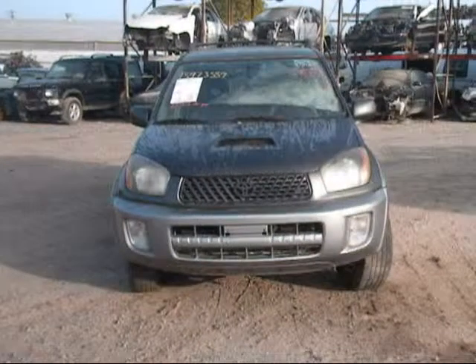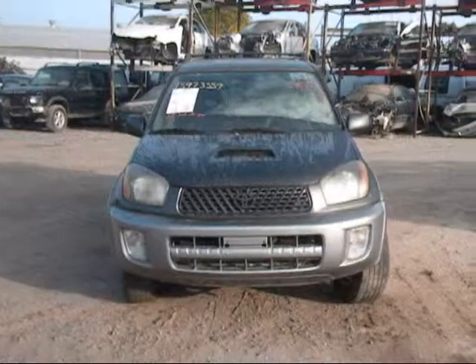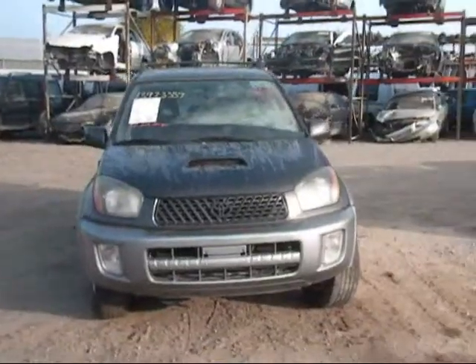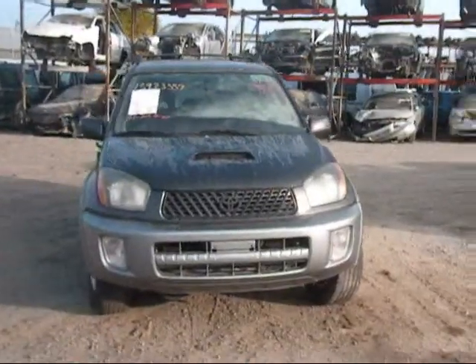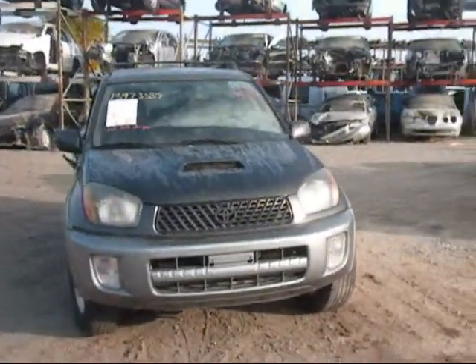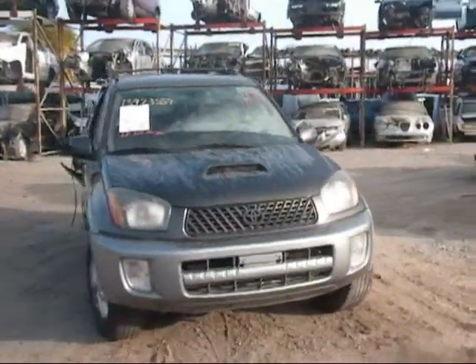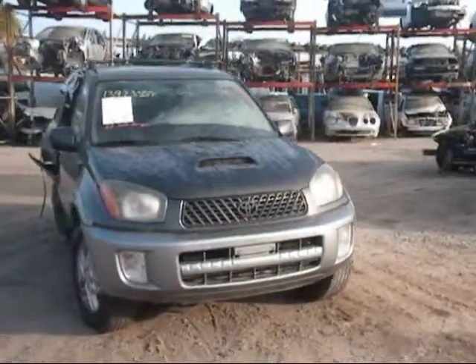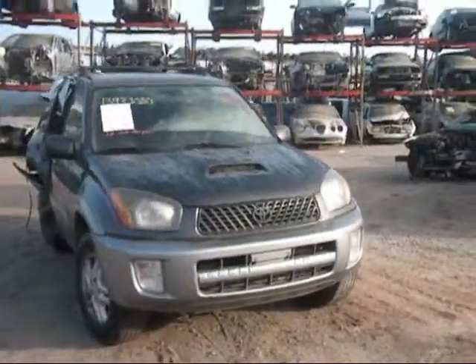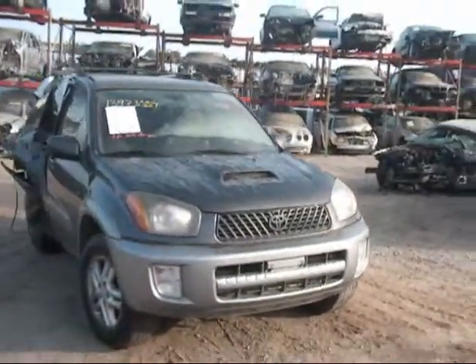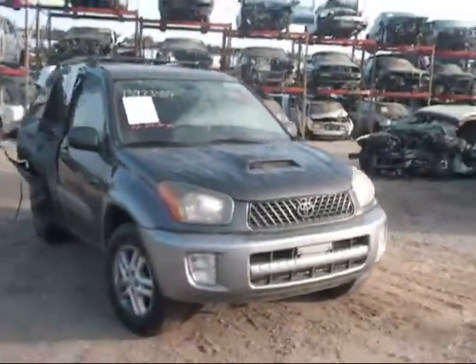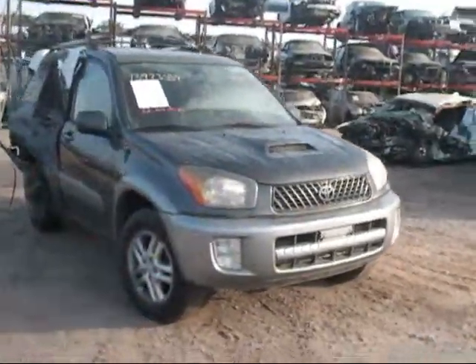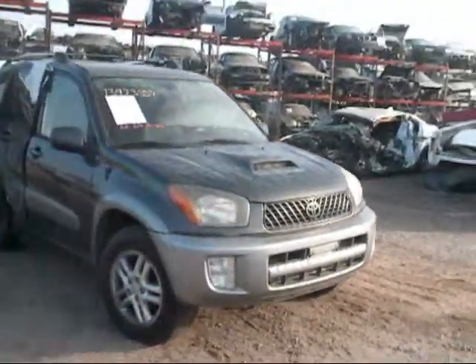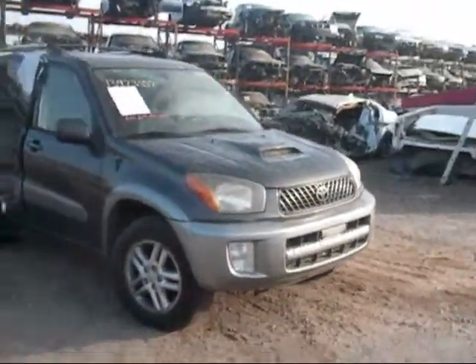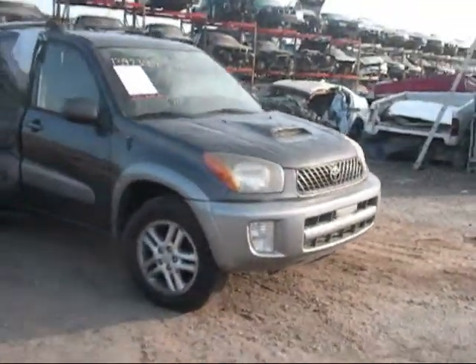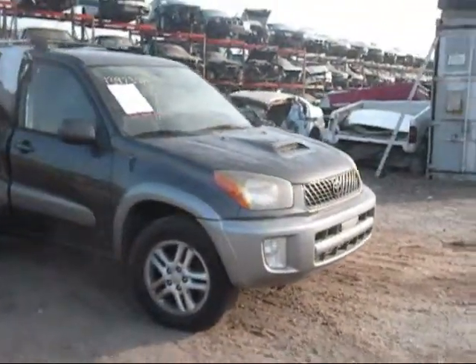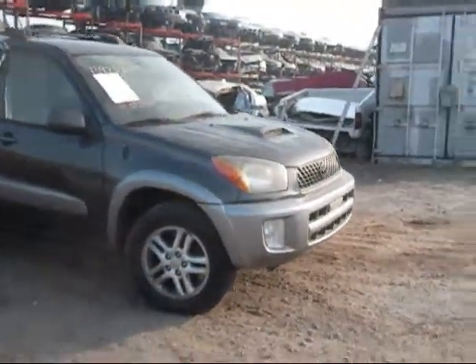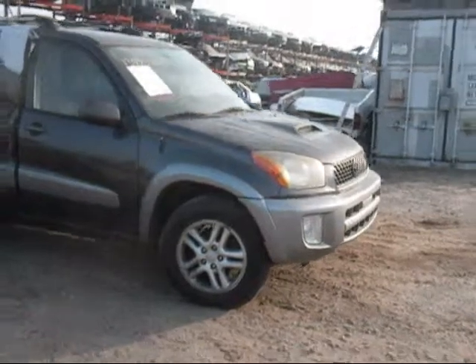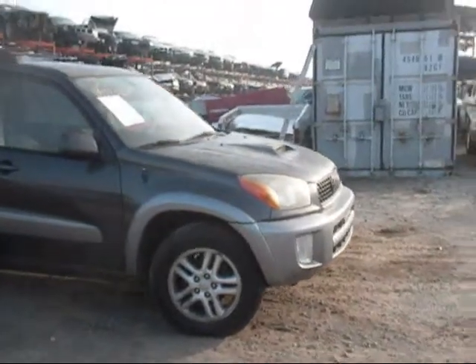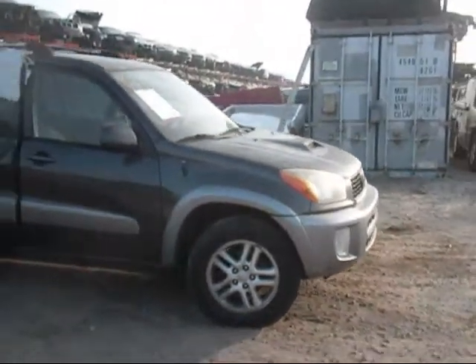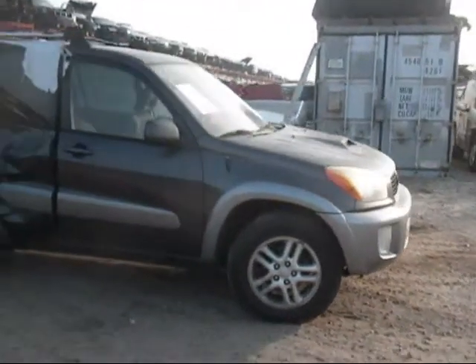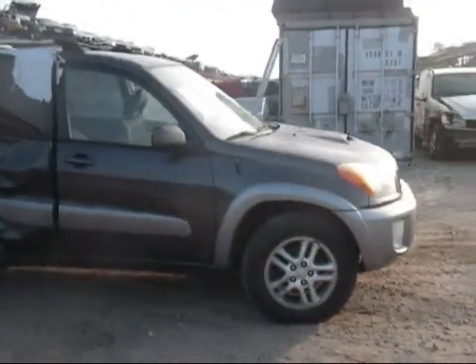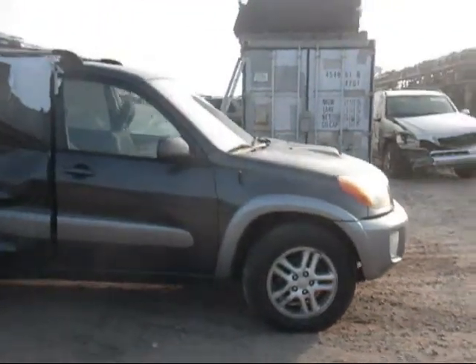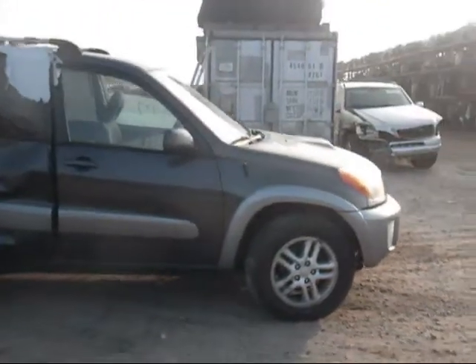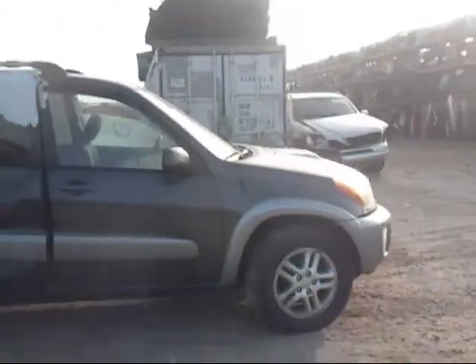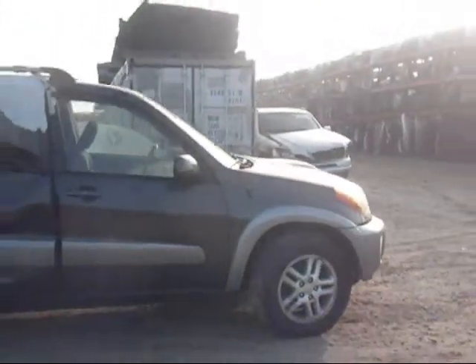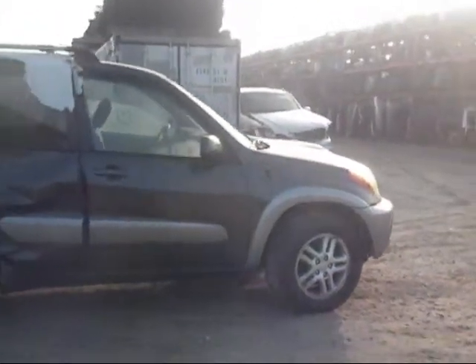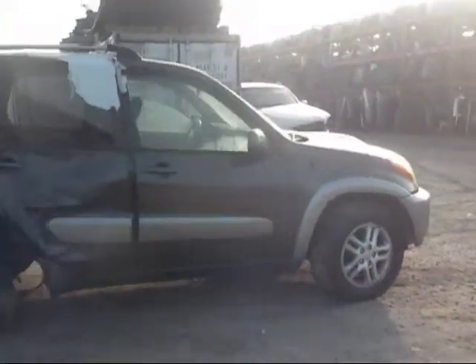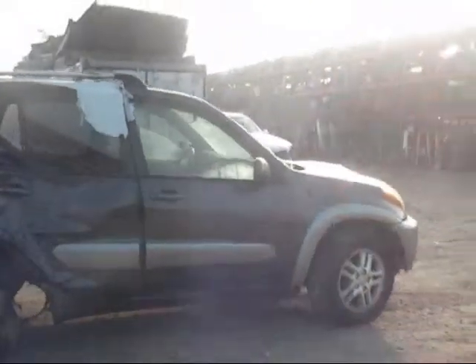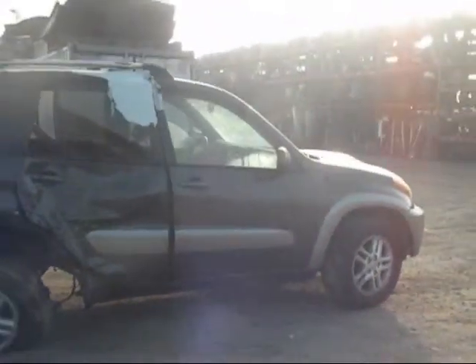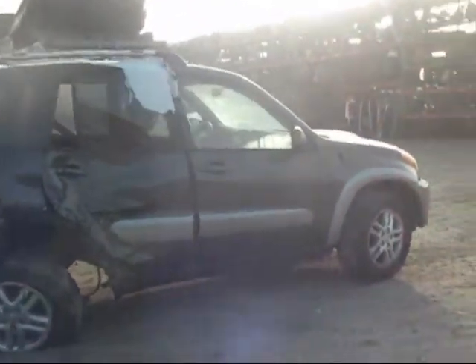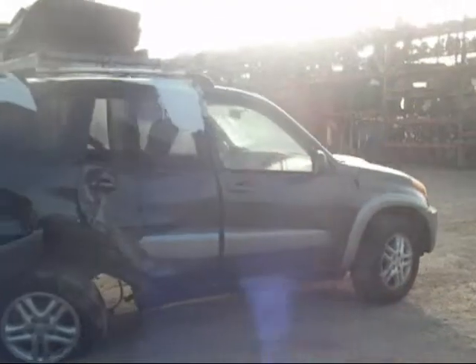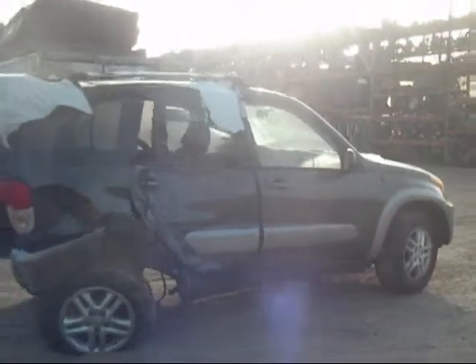Welcome to Fresno Tap Recycler. Today we have a 2003 Toyota RAV4. The front hood is in good condition, the front bumper is good, the passenger side fender is in good condition, and the passenger side door is good.